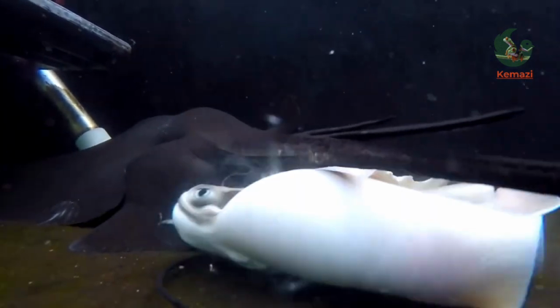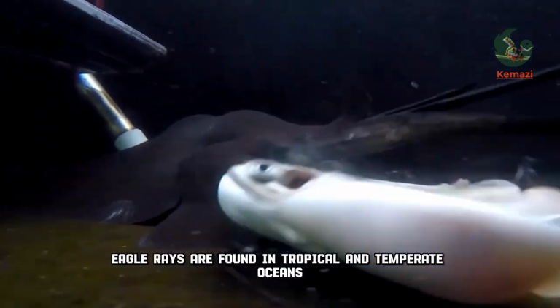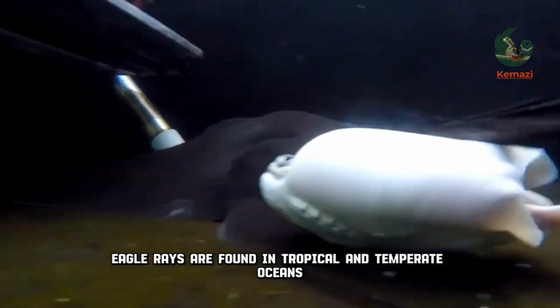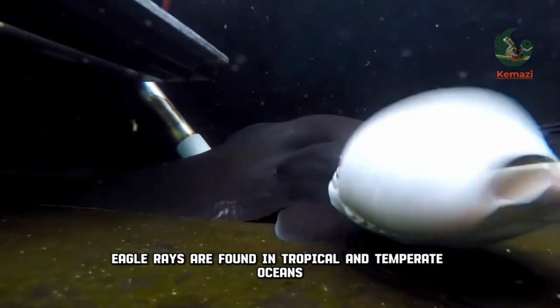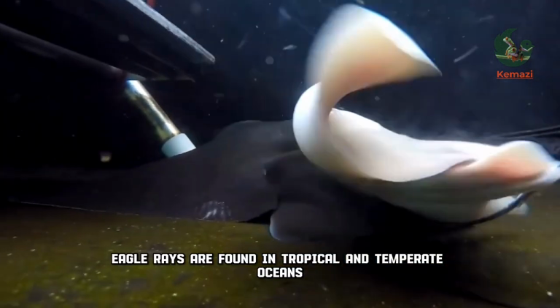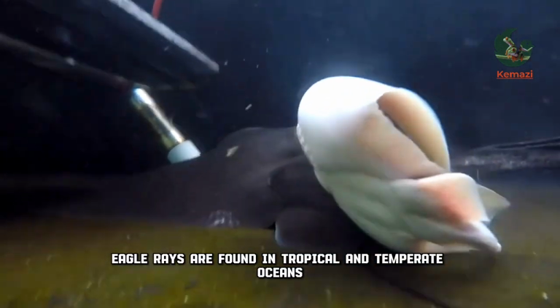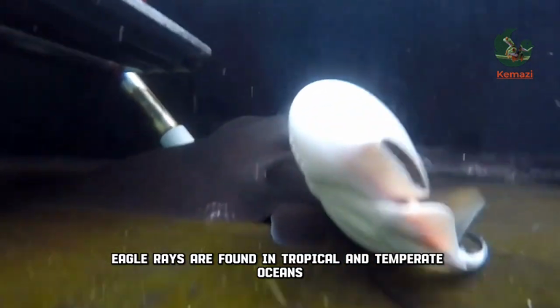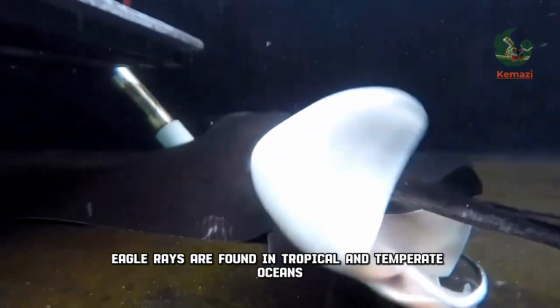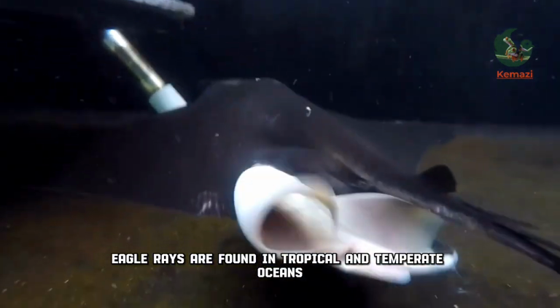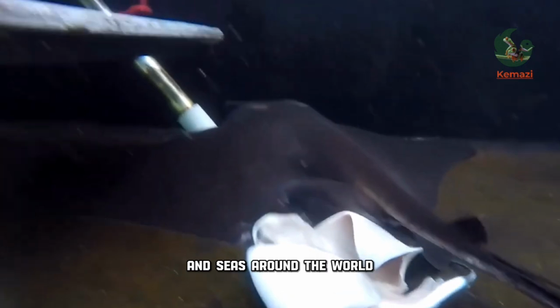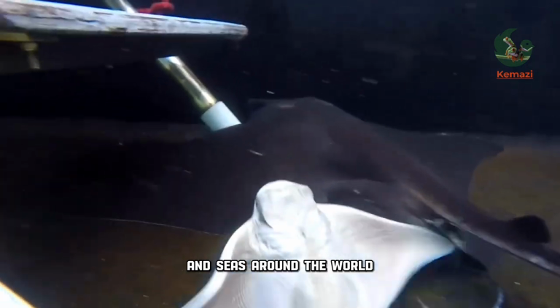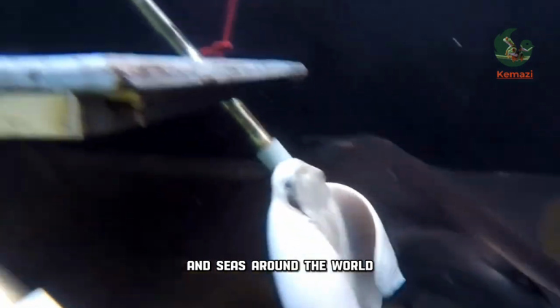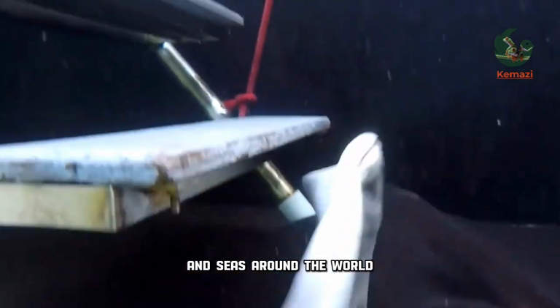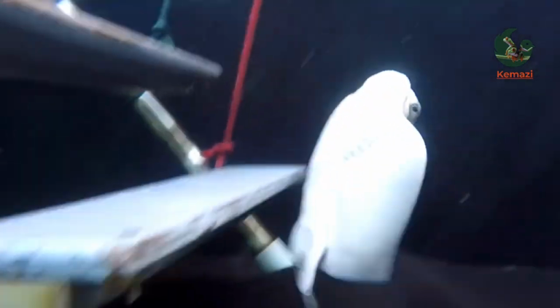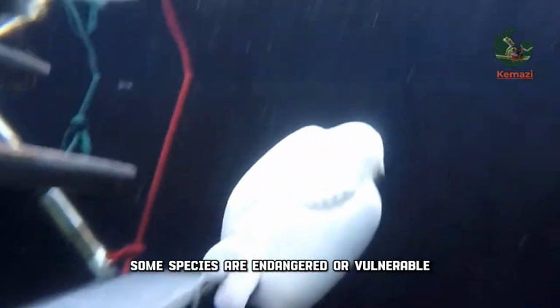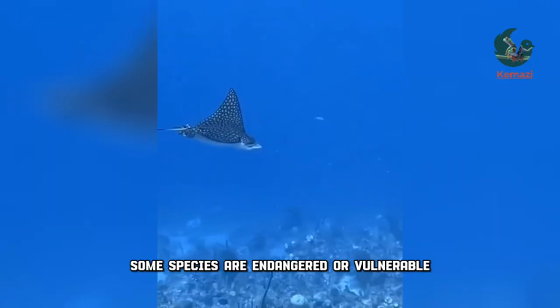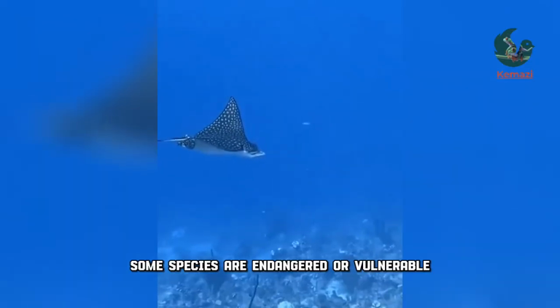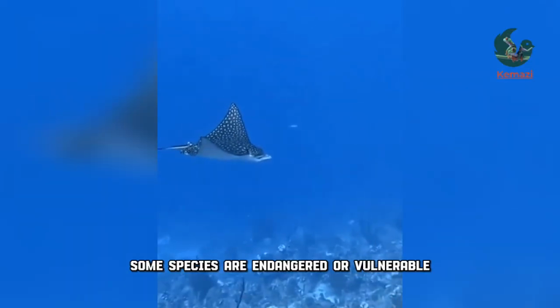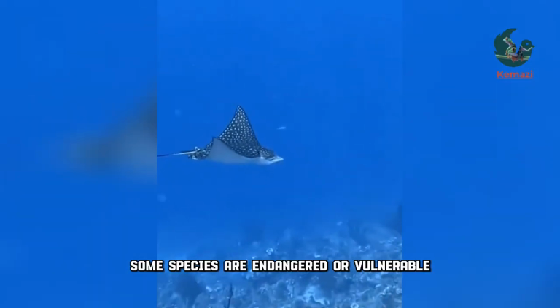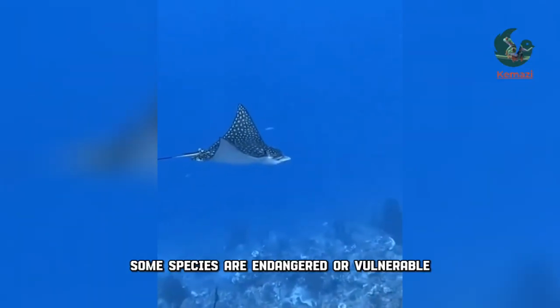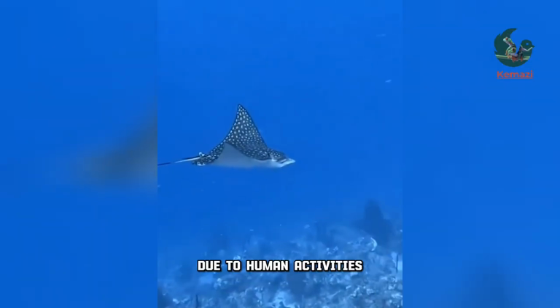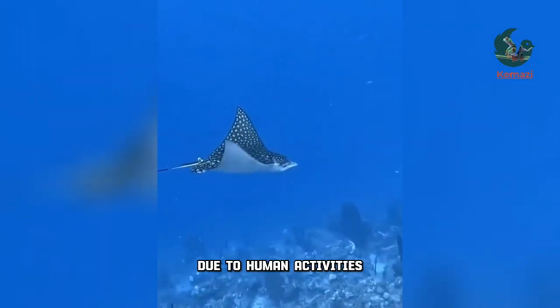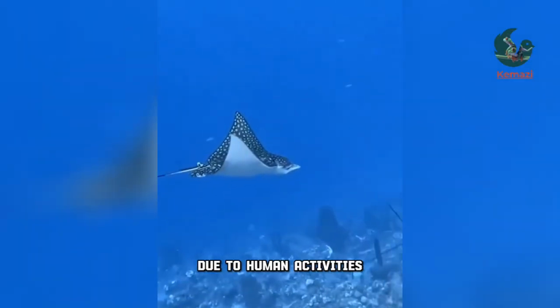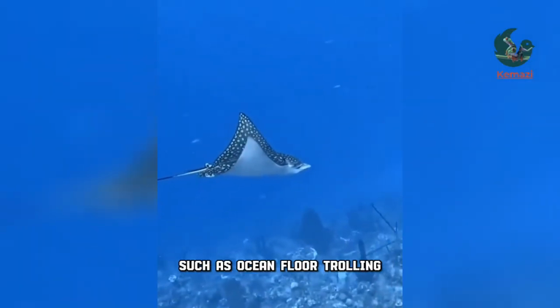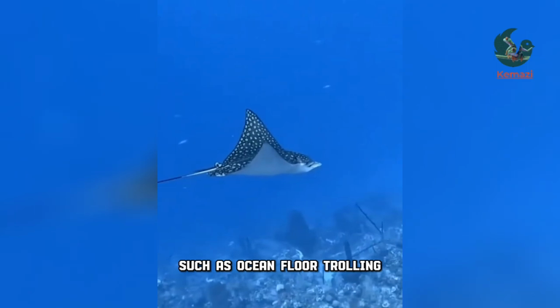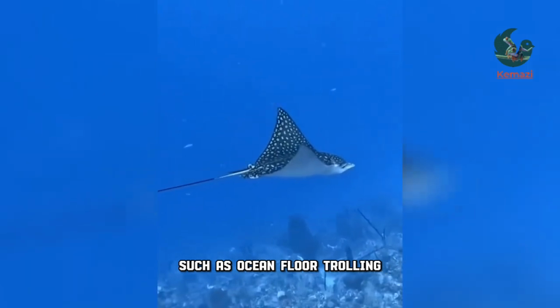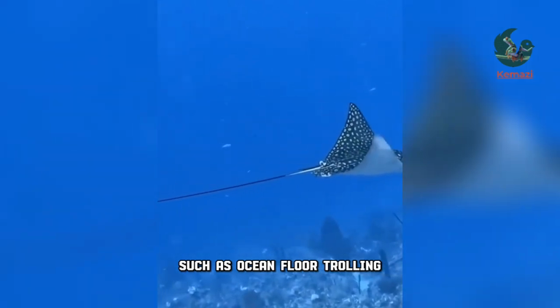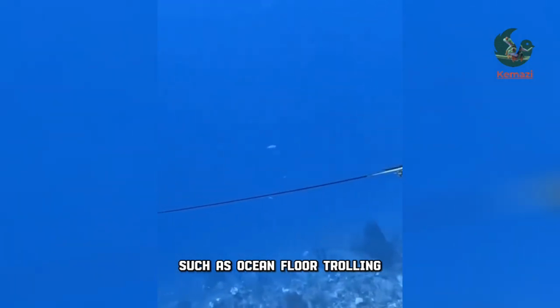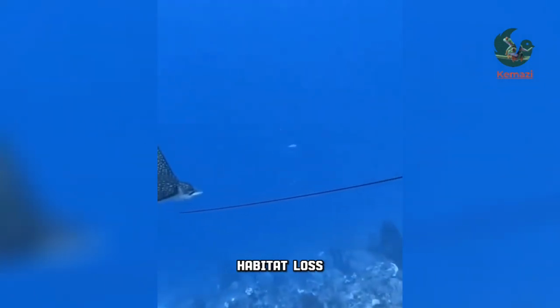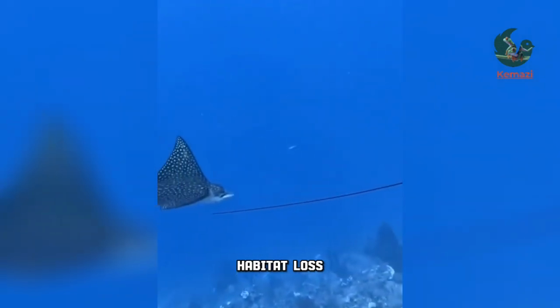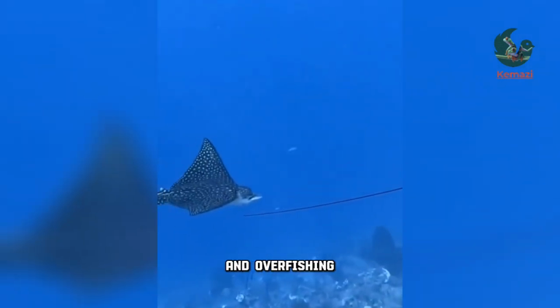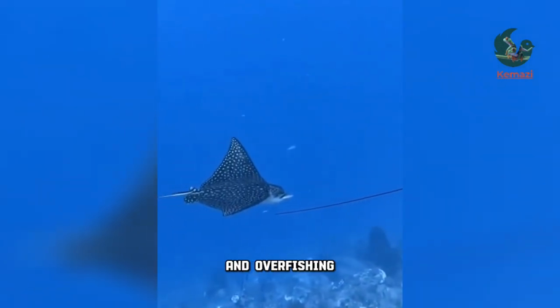Eagle rays are found in tropical and temperate oceans and seas around the world. Some species are endangered or vulnerable due to human activities such as ocean floor trawling, habitat loss, and overfishing.